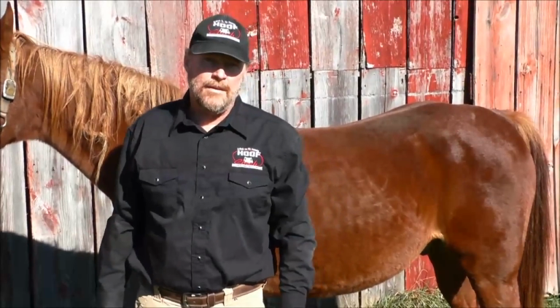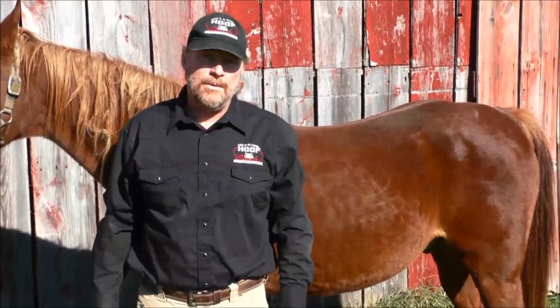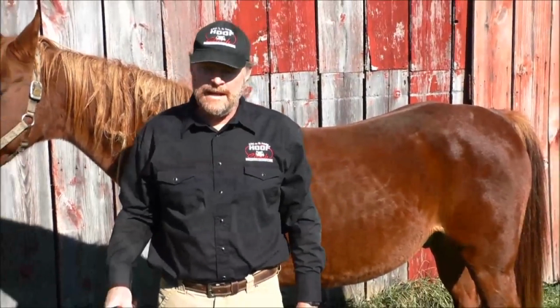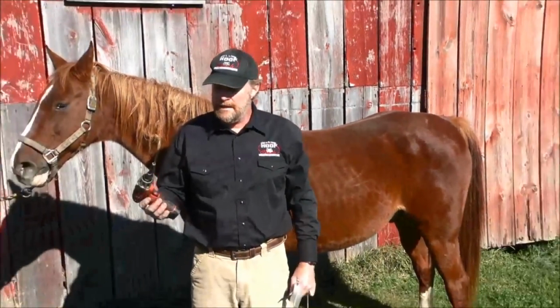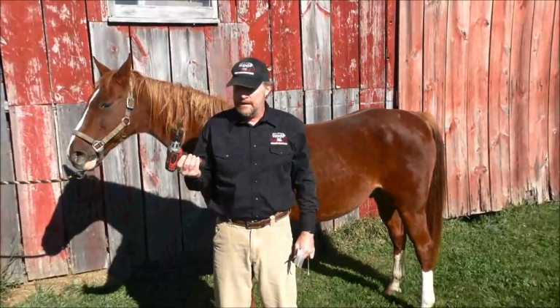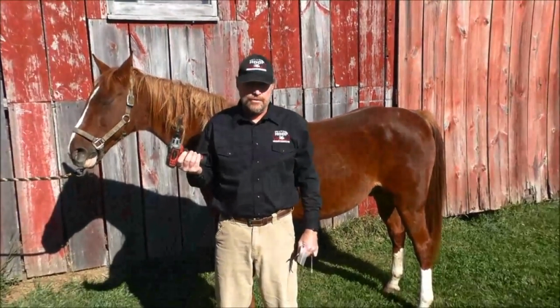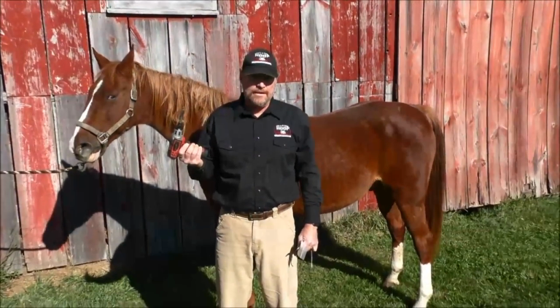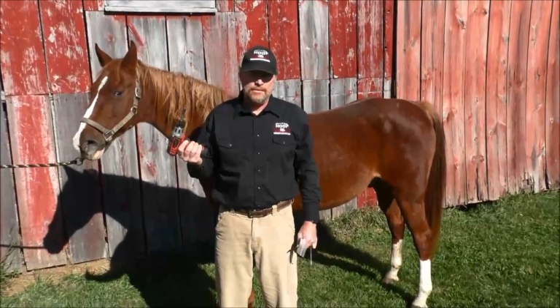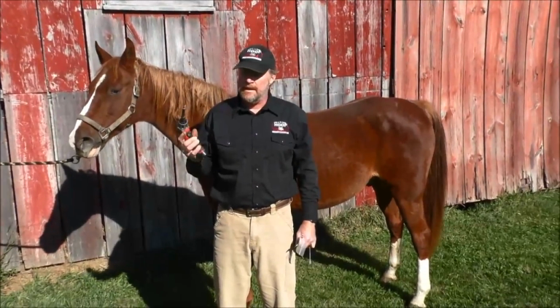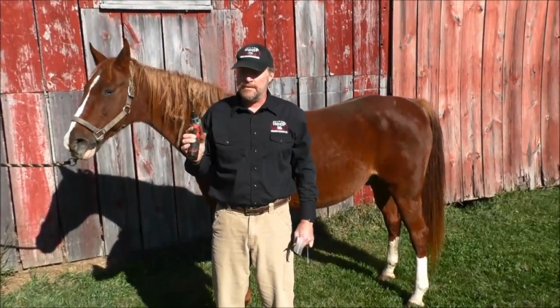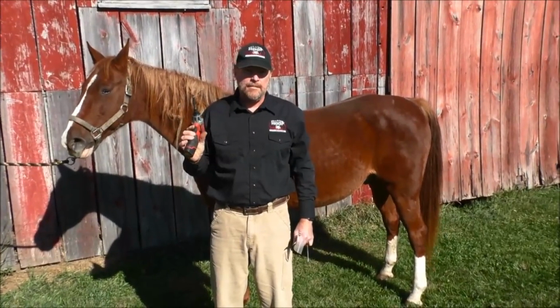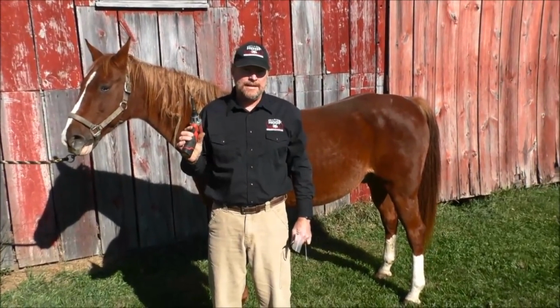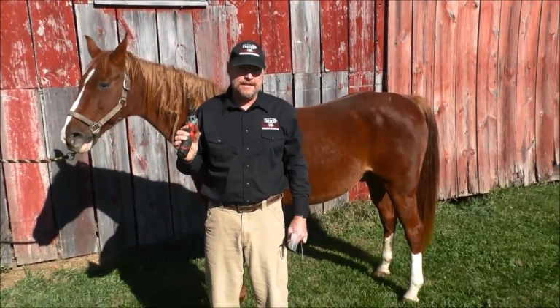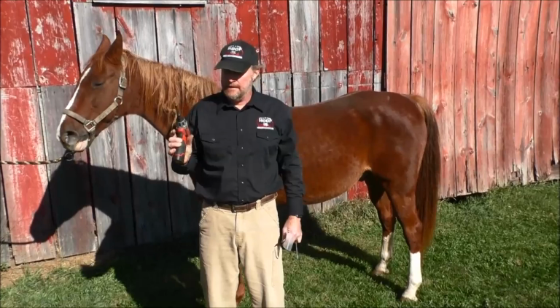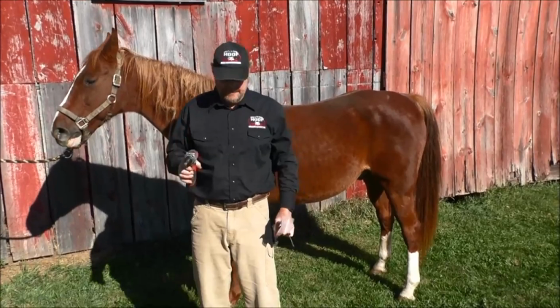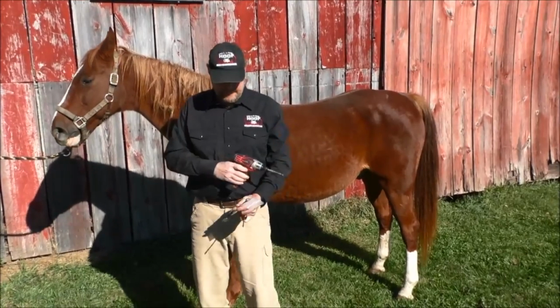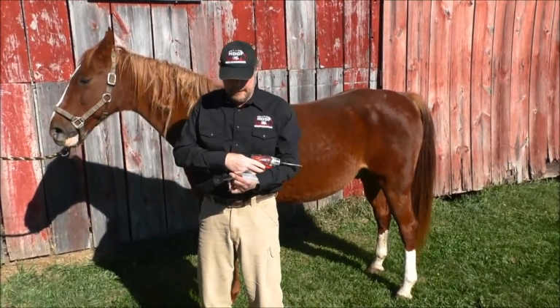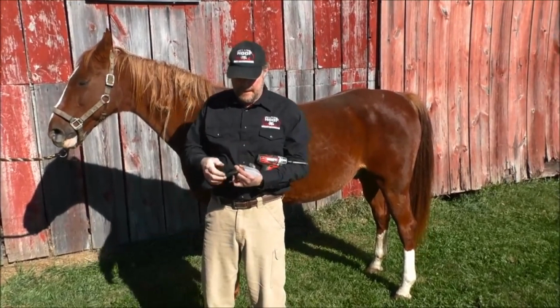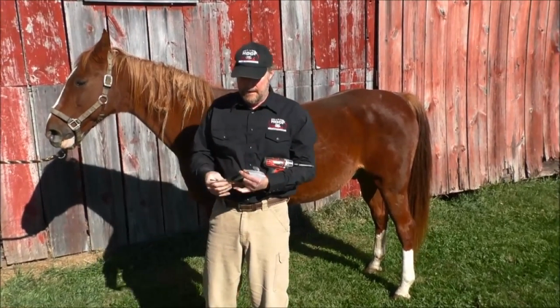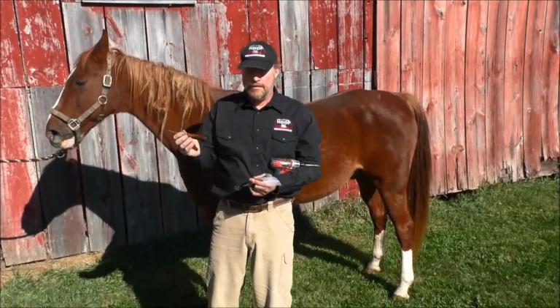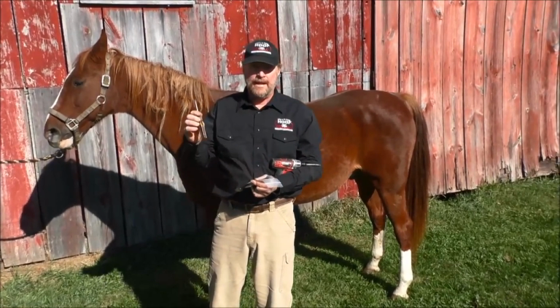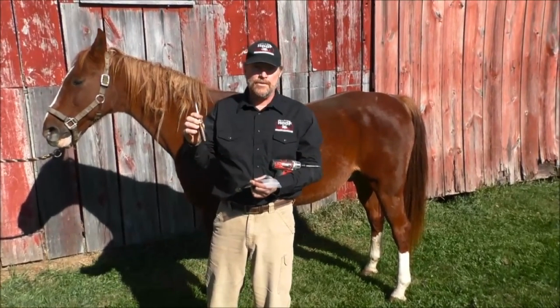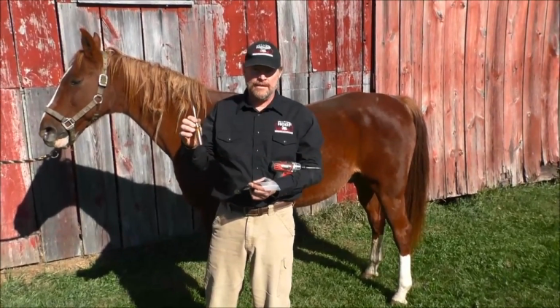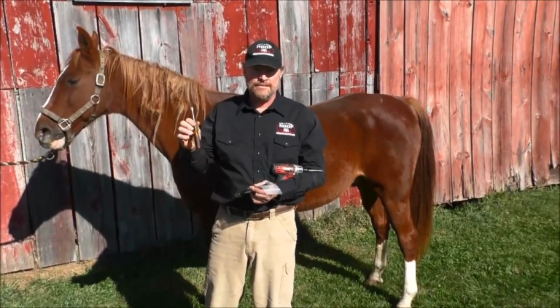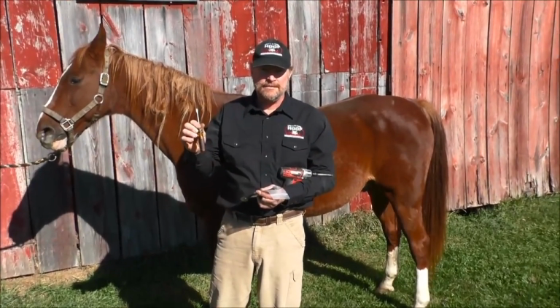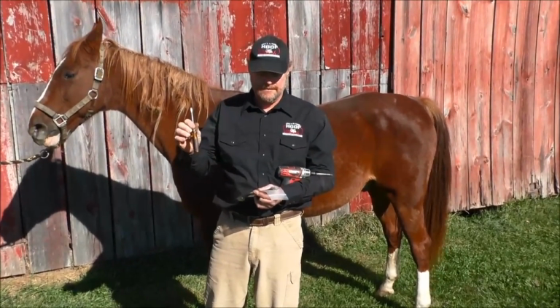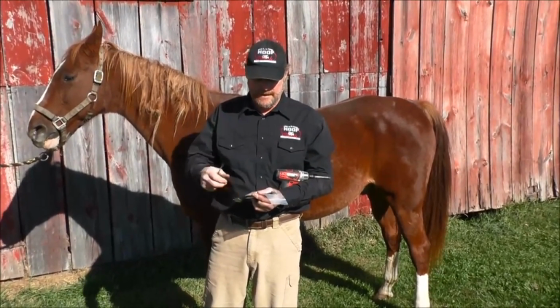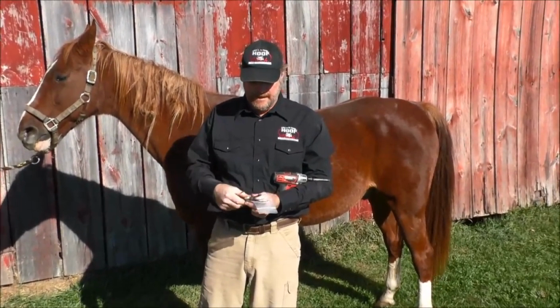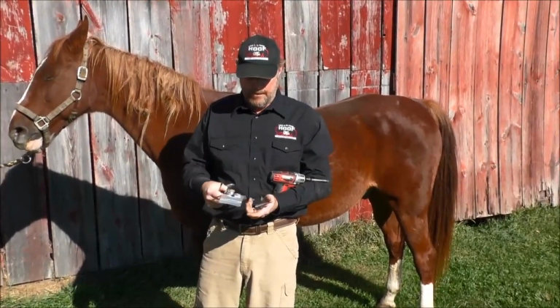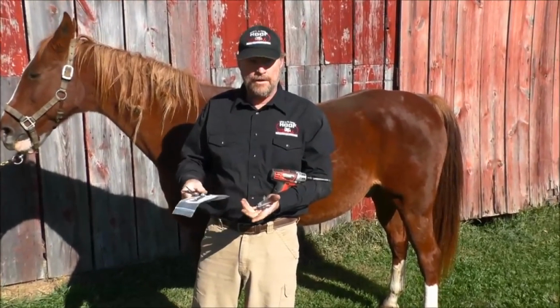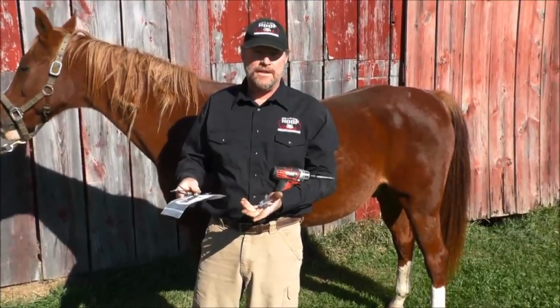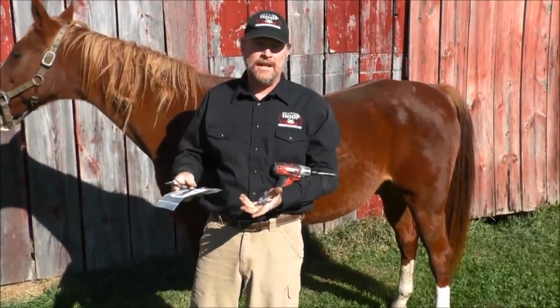What you will need is a drill with a Phillips head bit, a flat head screwdriver, and one hoof cinch kit.